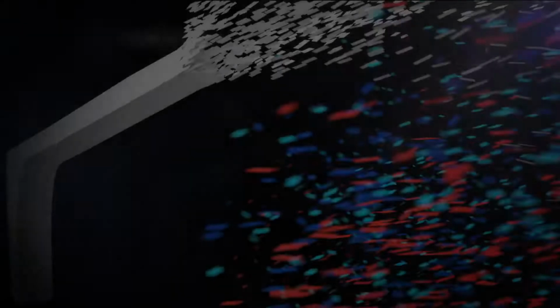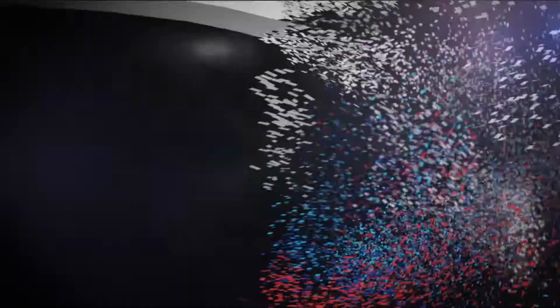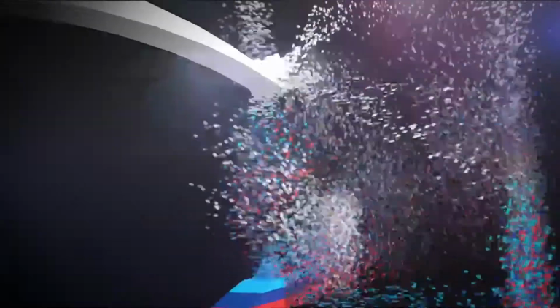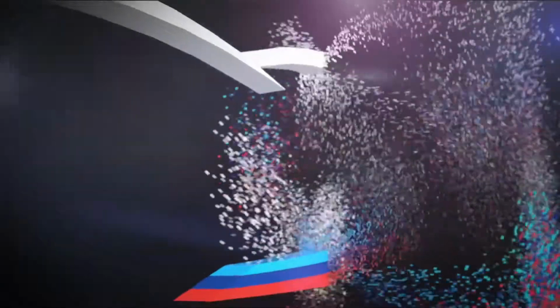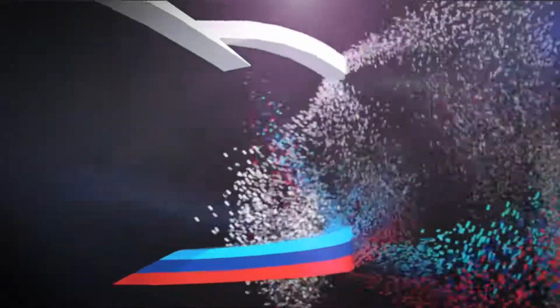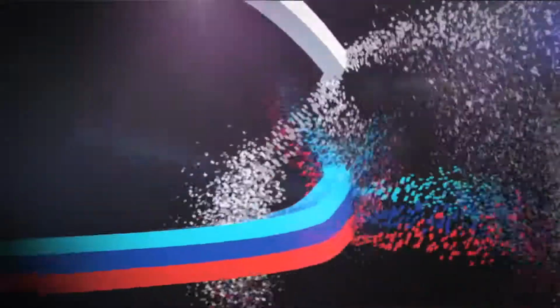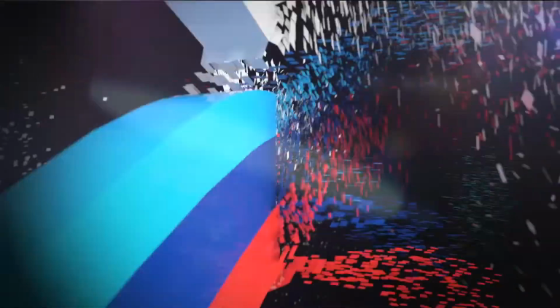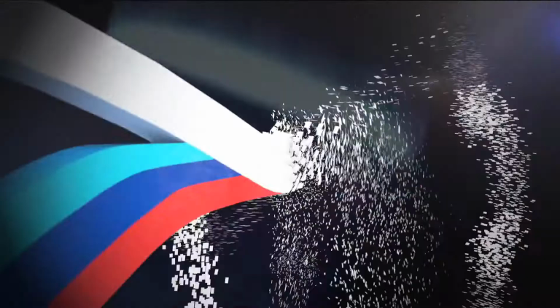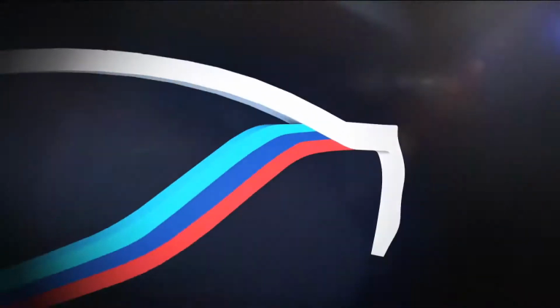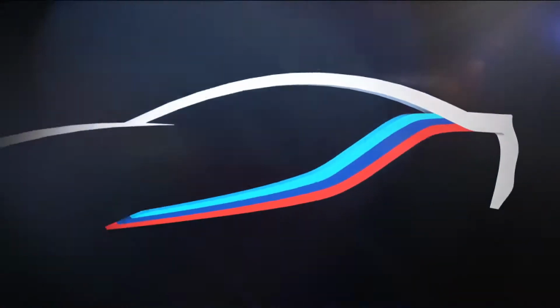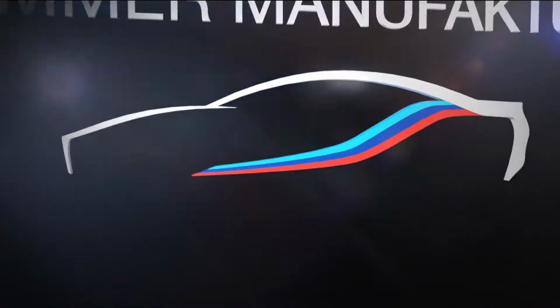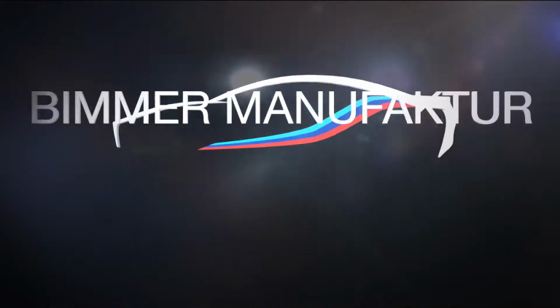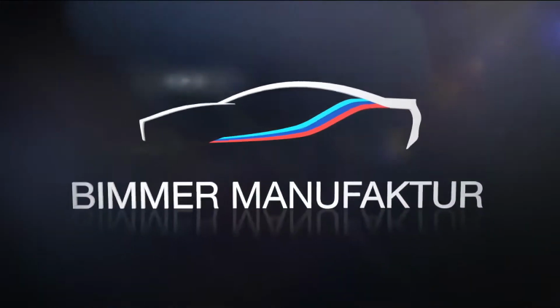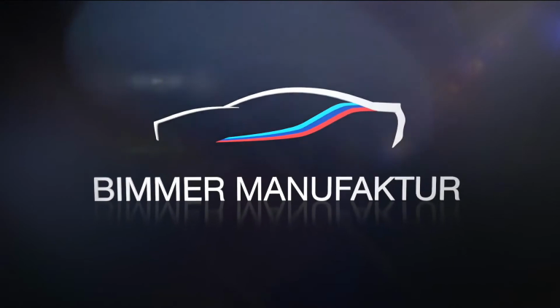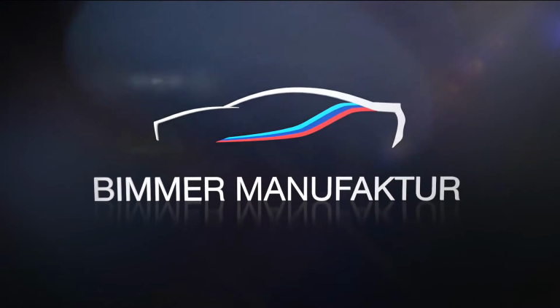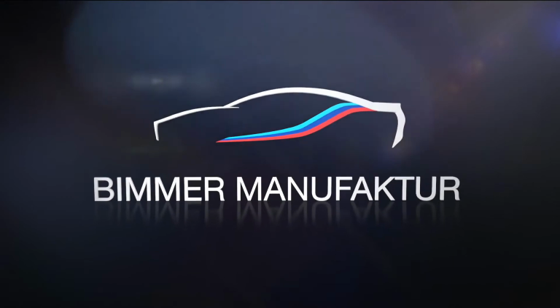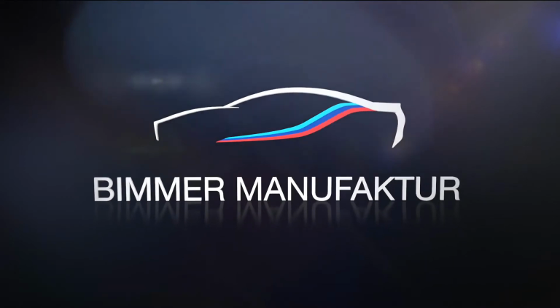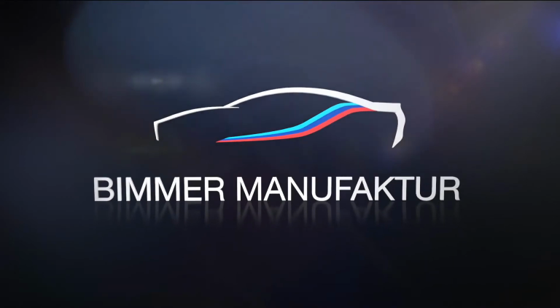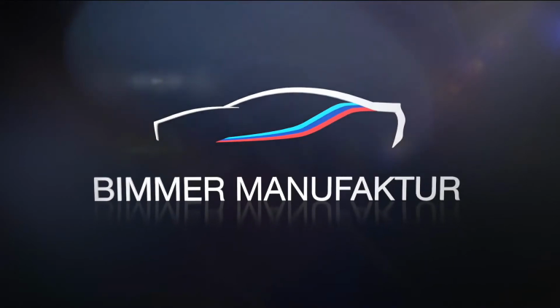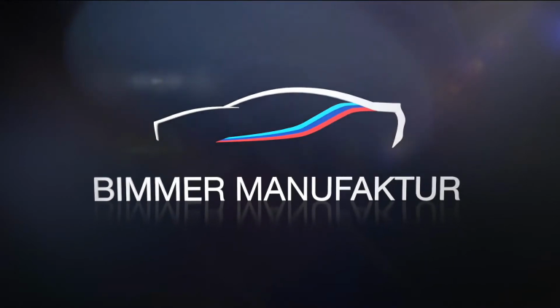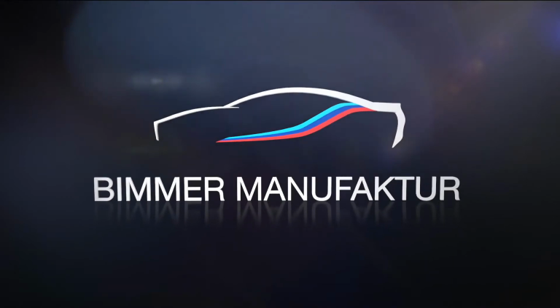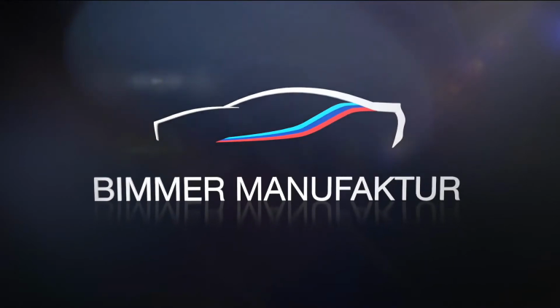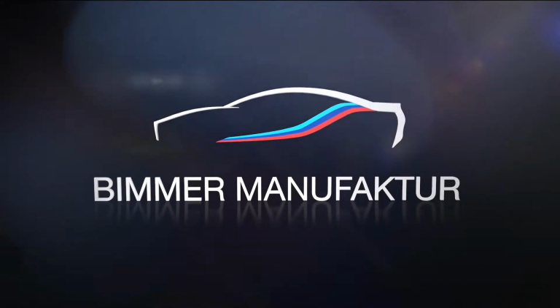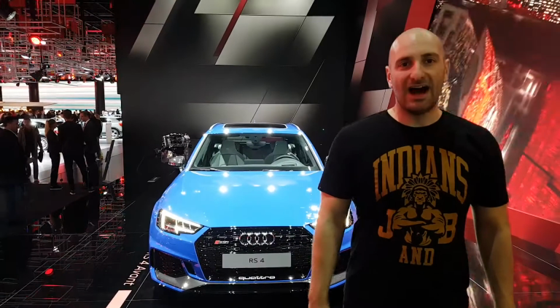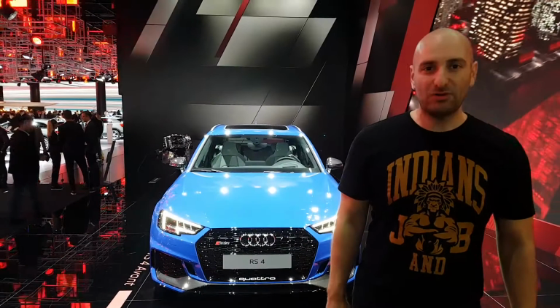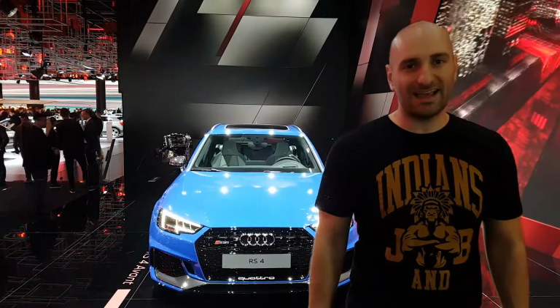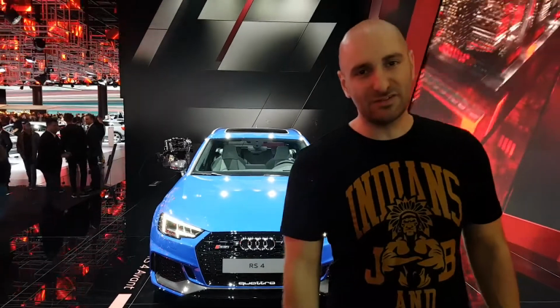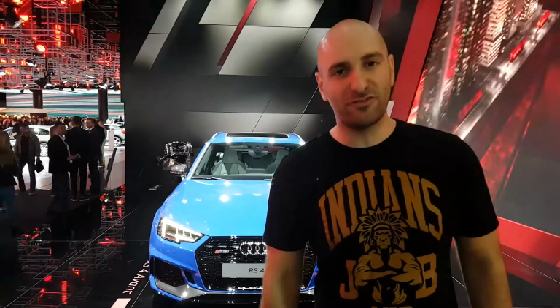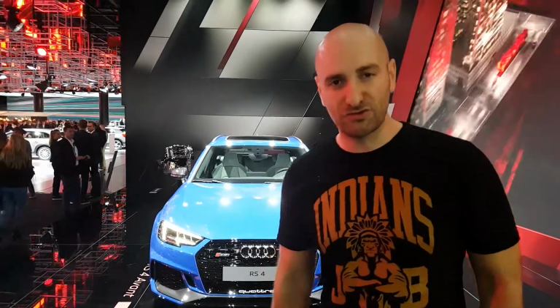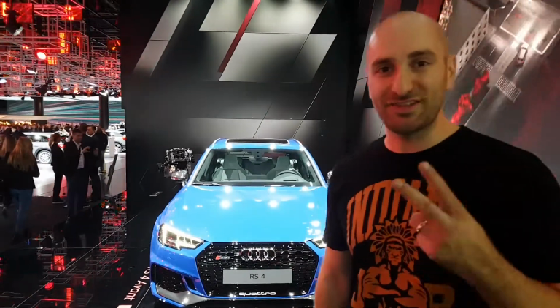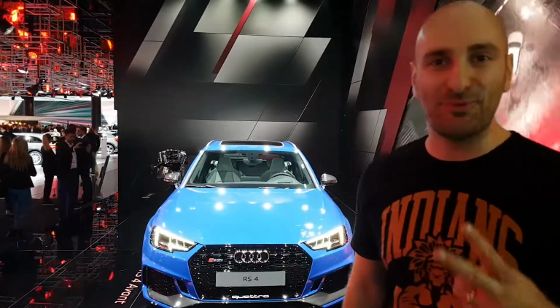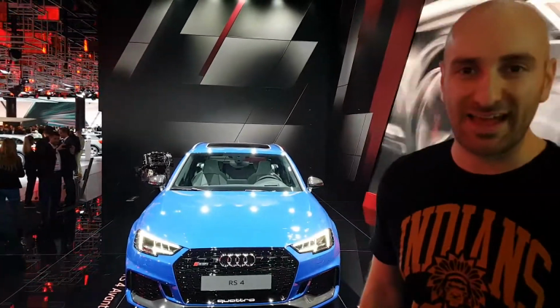Carmania at the Car Fair in Frankfurt, presented by Bimmer Manufaktur, your partner for professional BMW retrofits. Hi, I'm Chris and this is the Frankfurt Motor Show, the second press day.